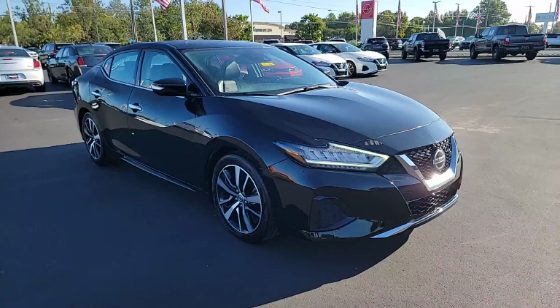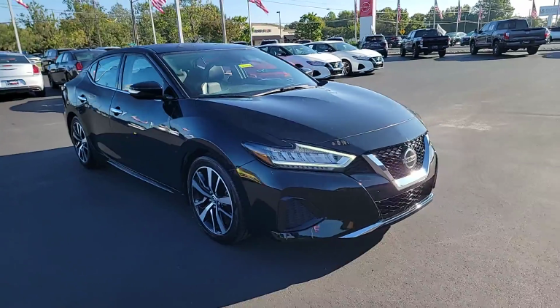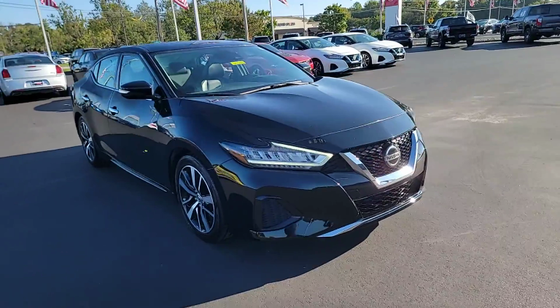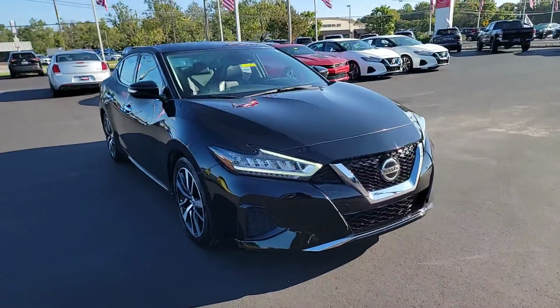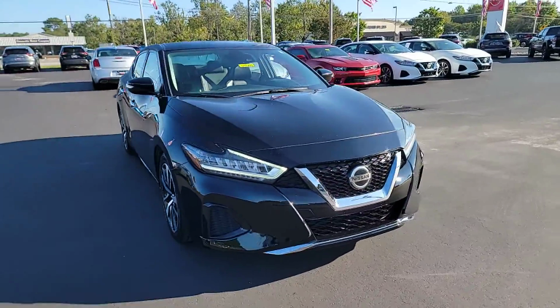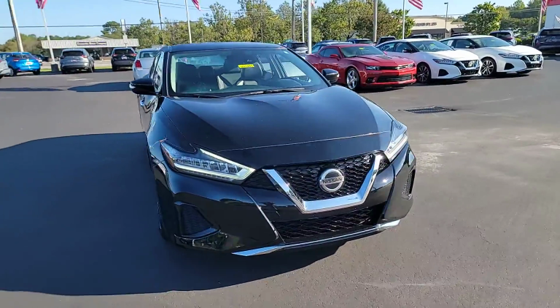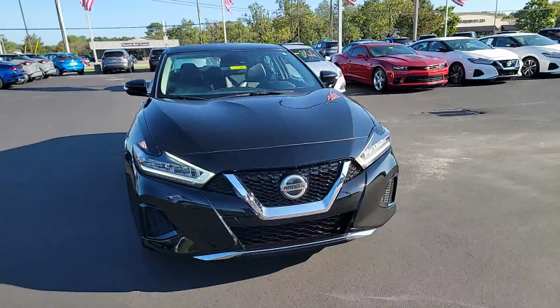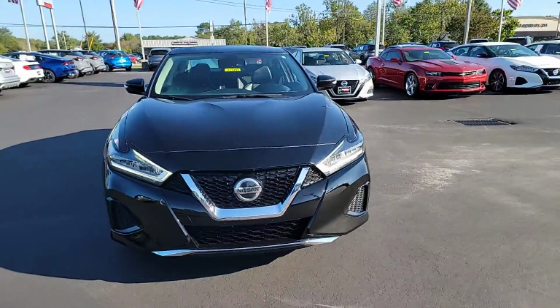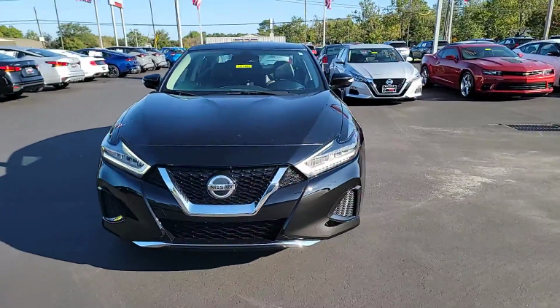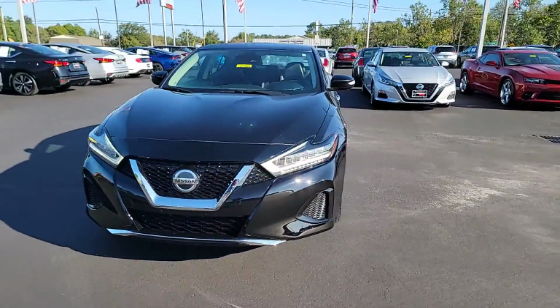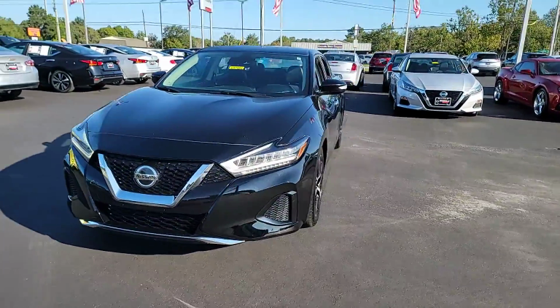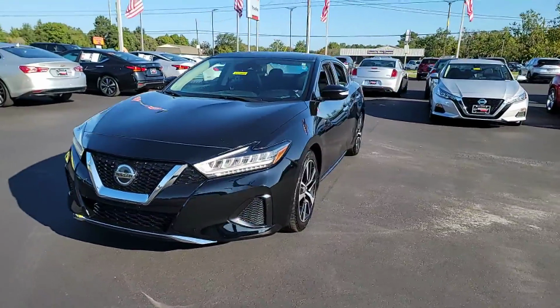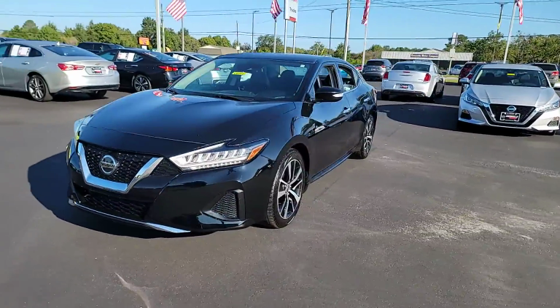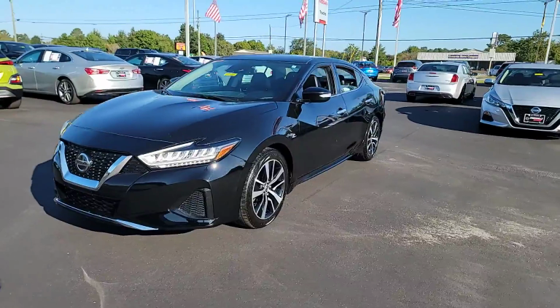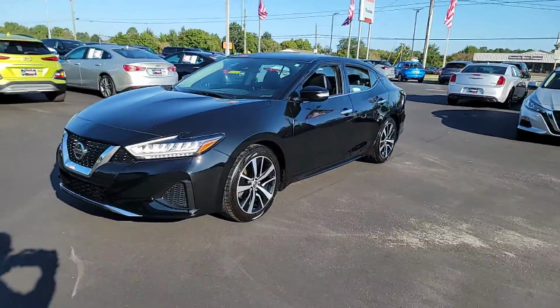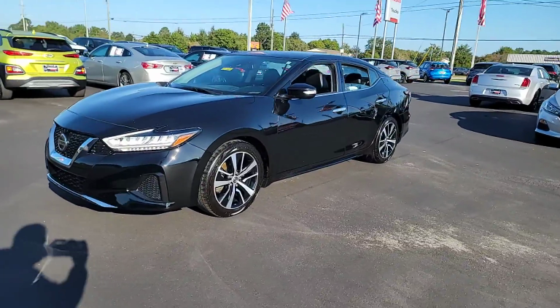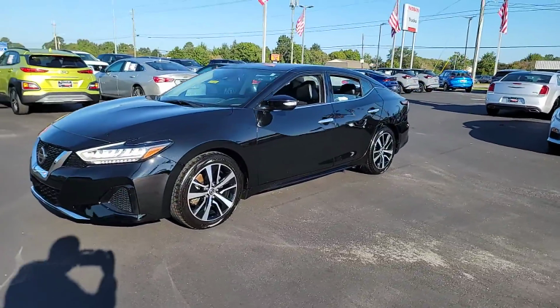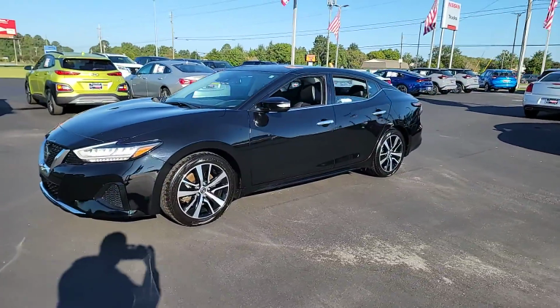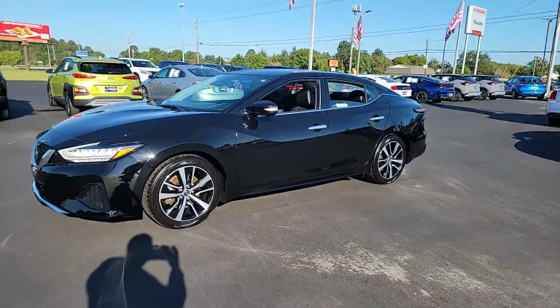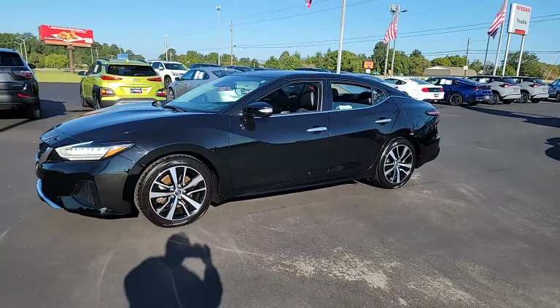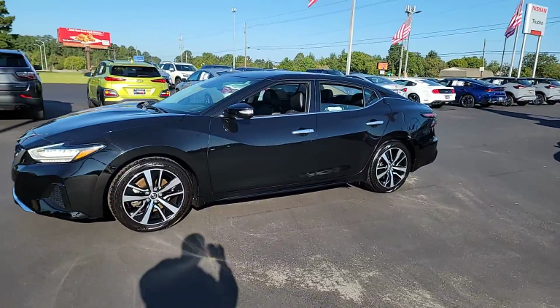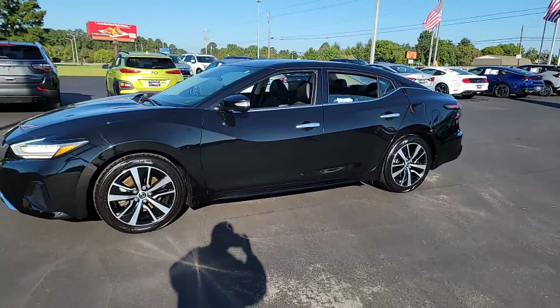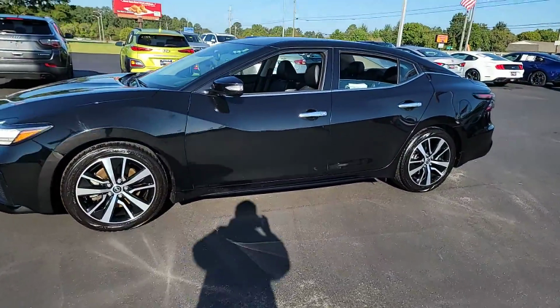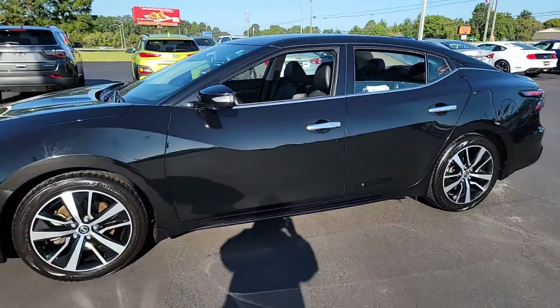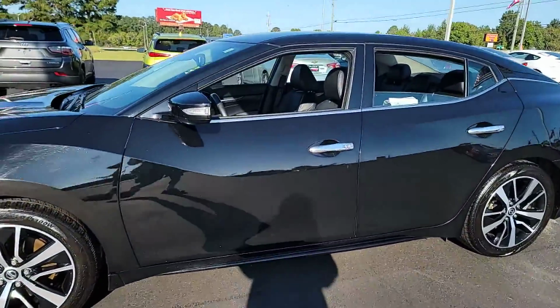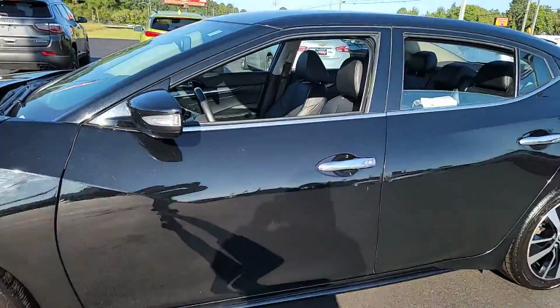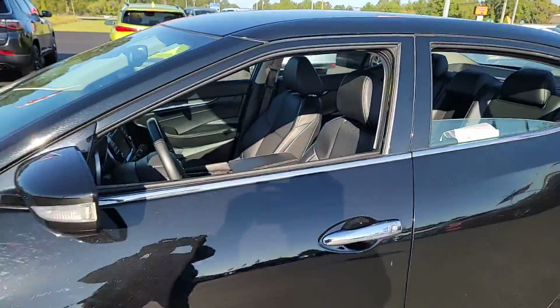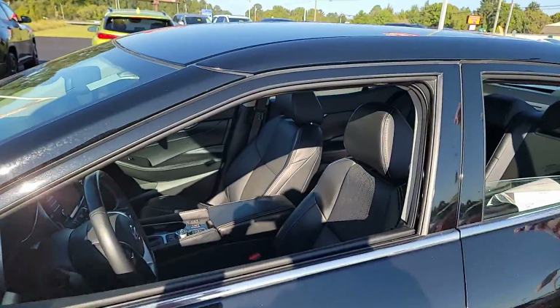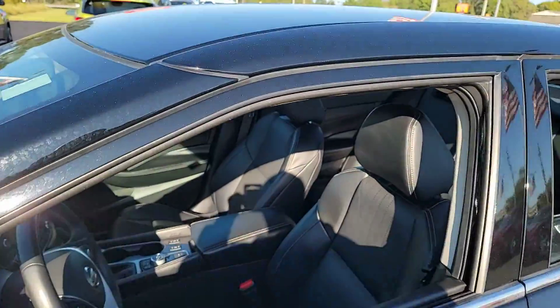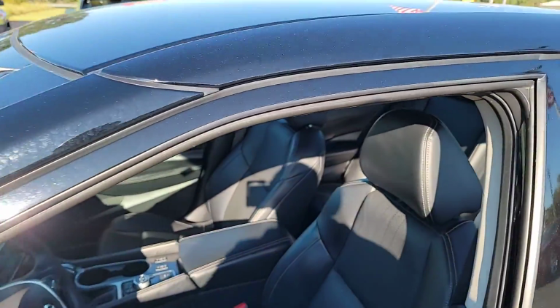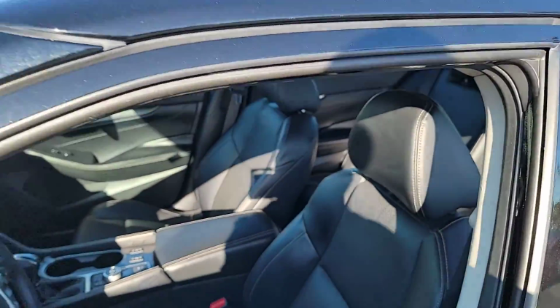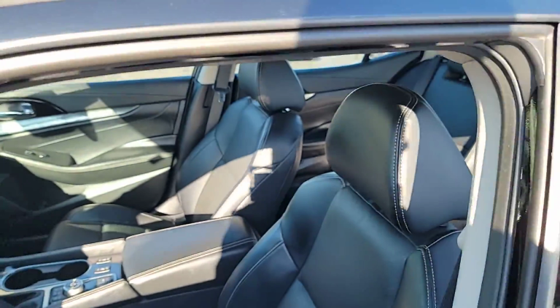Introducing the 2021 Nissan Maxima. This vehicle is an outstanding buy with fewer than 60,000 miles on the odometer. Here's a high performer with a penchant for safety — the Nissan Maxima.